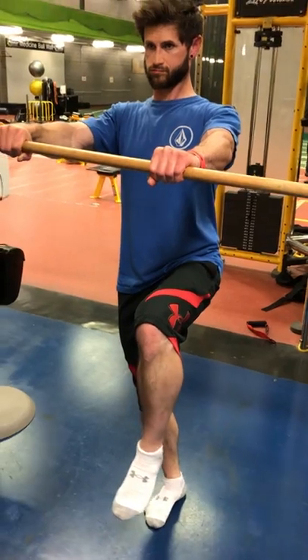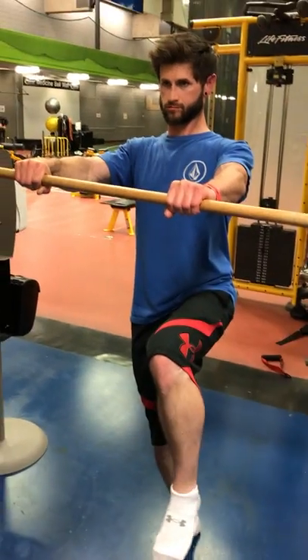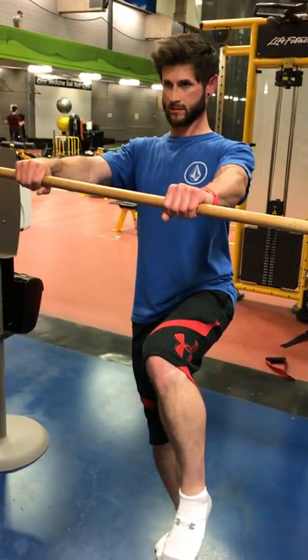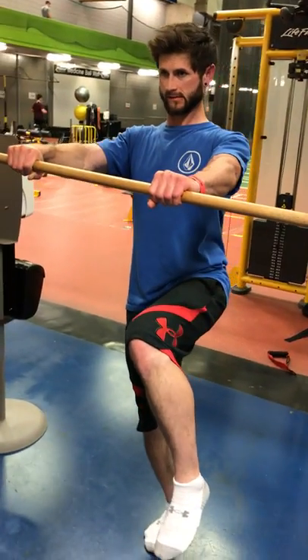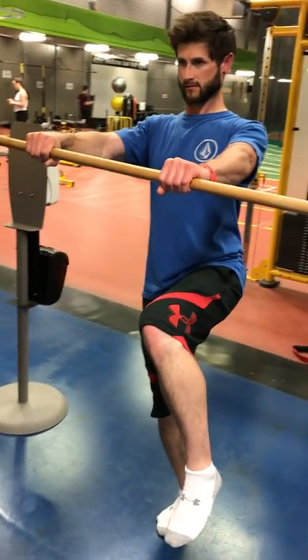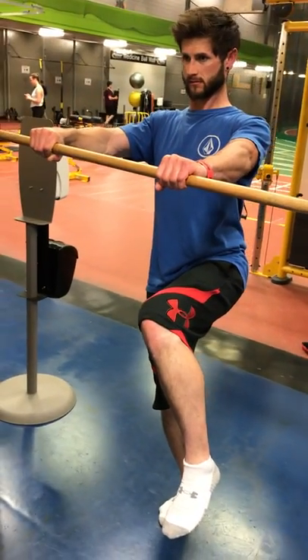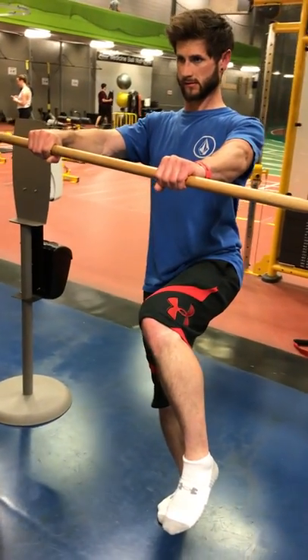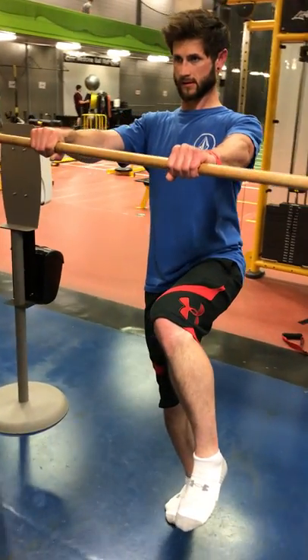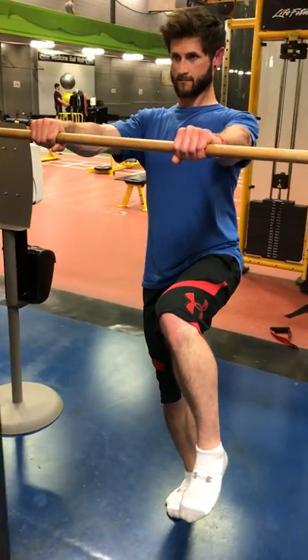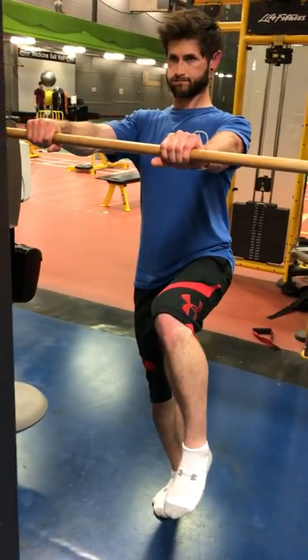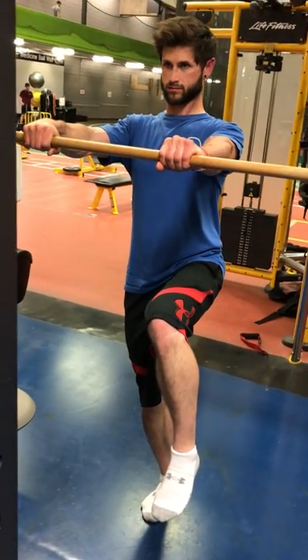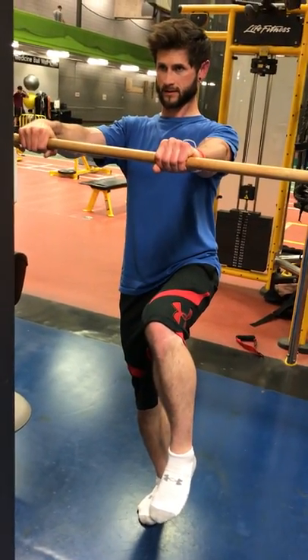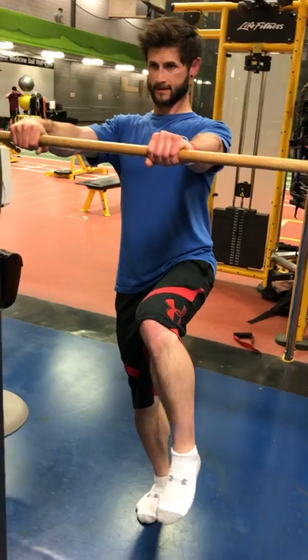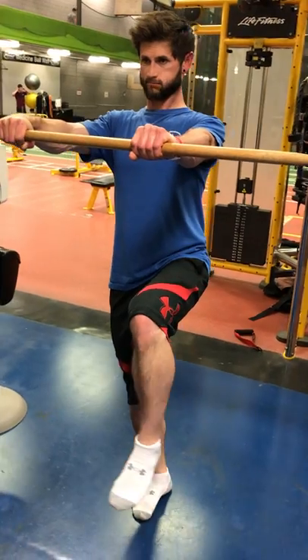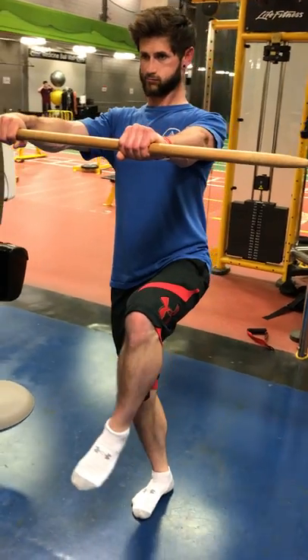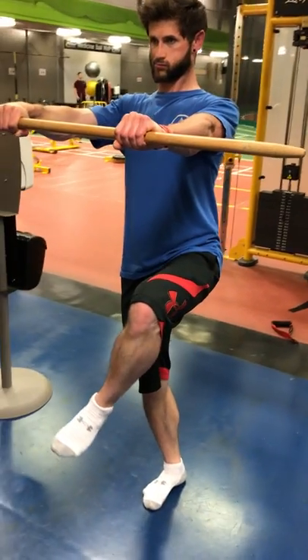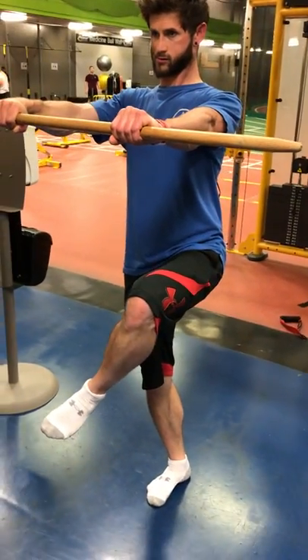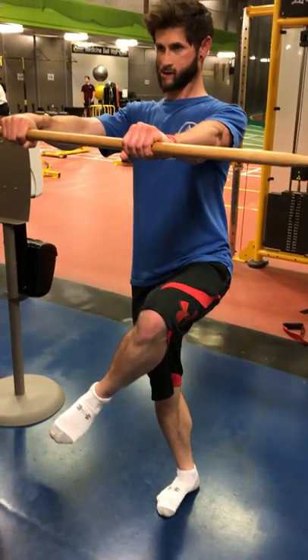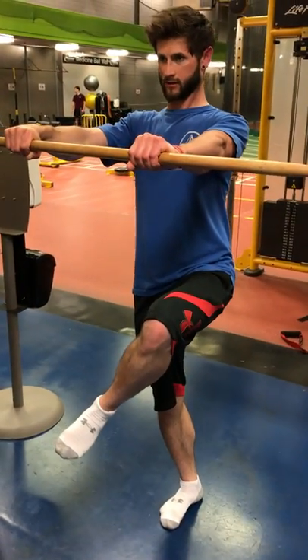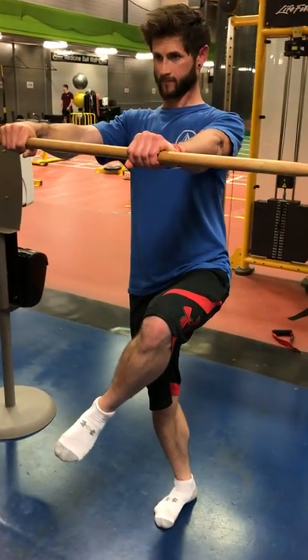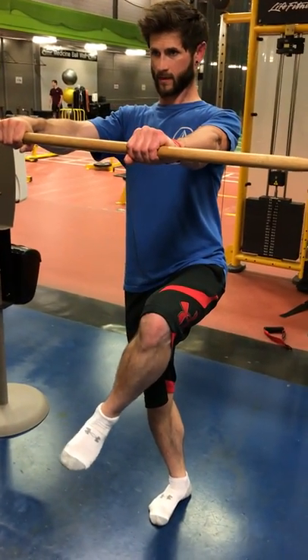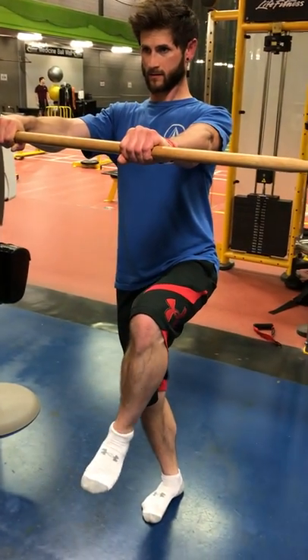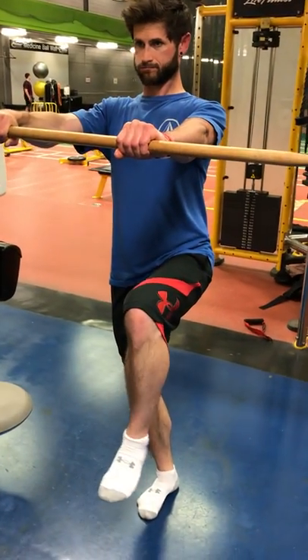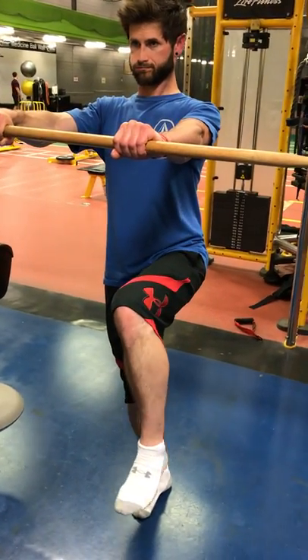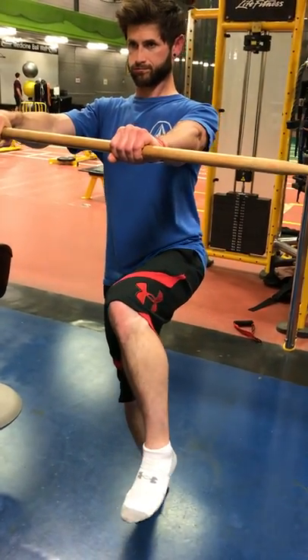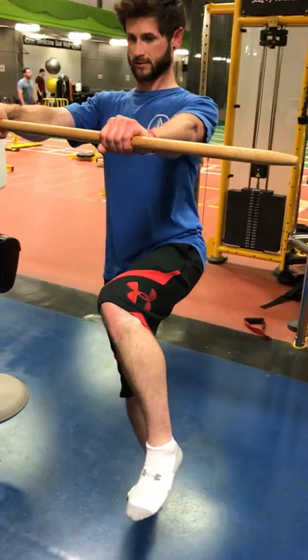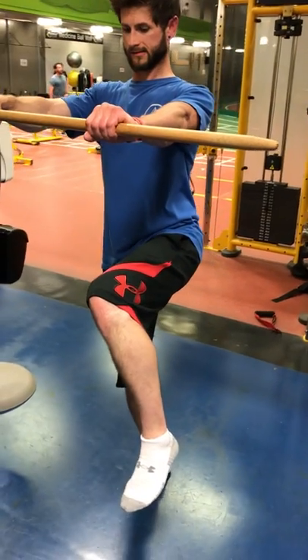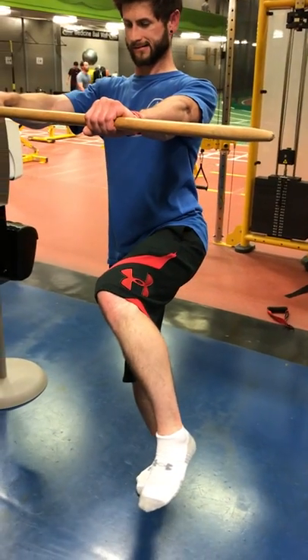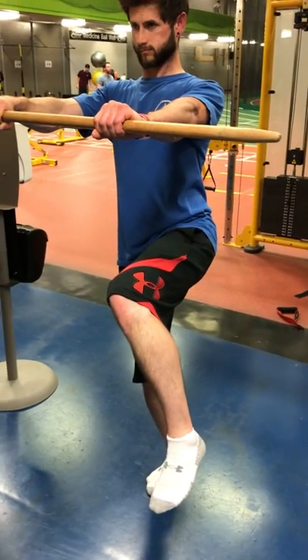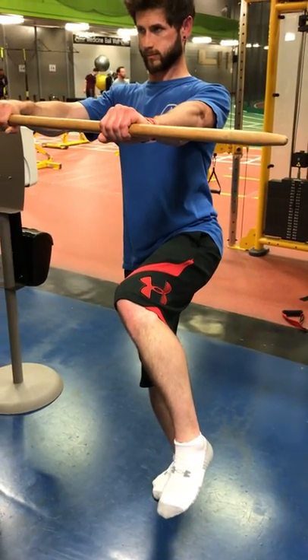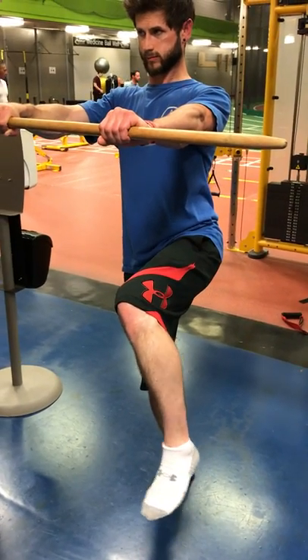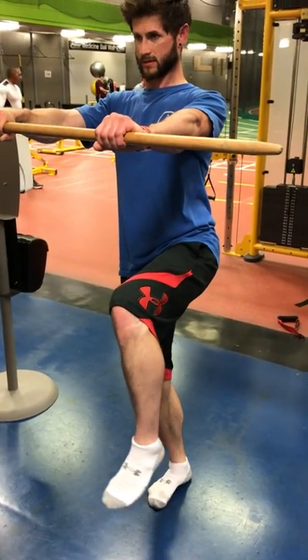And you can imagine the demands on a Muay Thai fighter, a boxer, or a combat athlete. Another great exercise to alleviate pressure and to work on end ranges of motion.